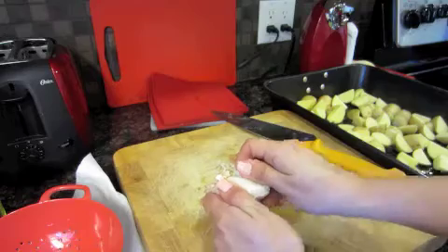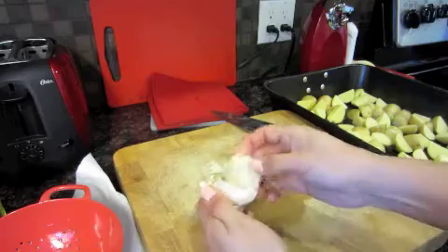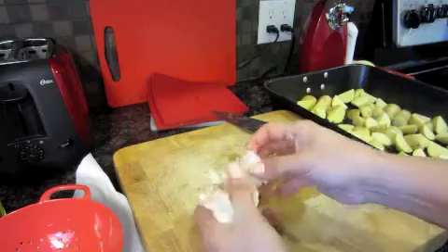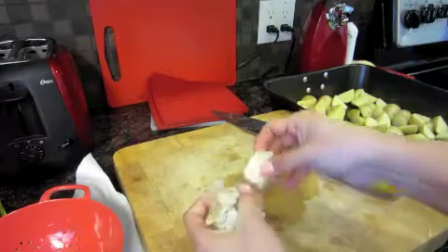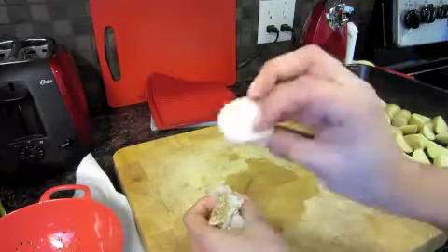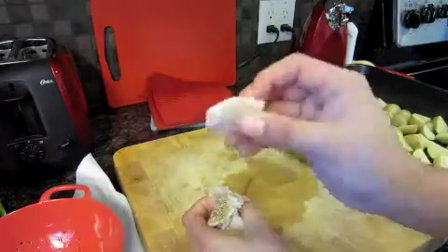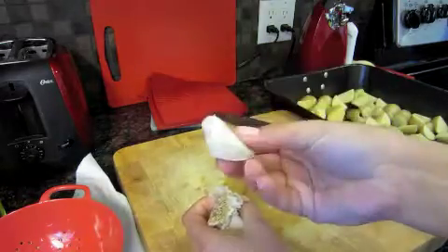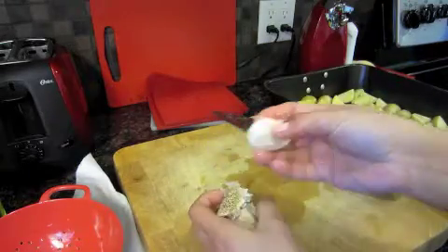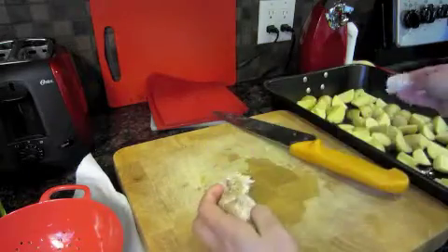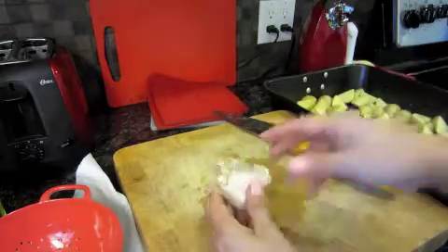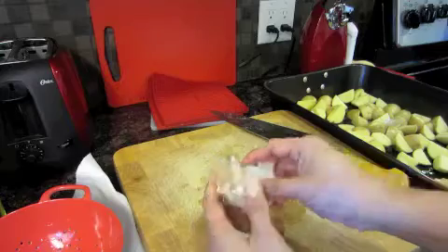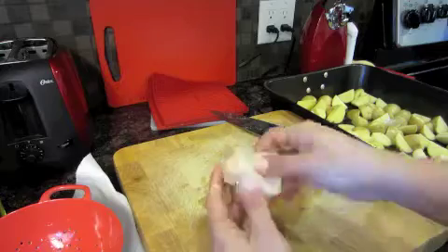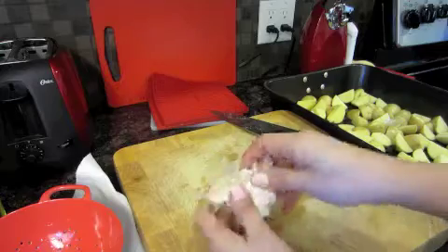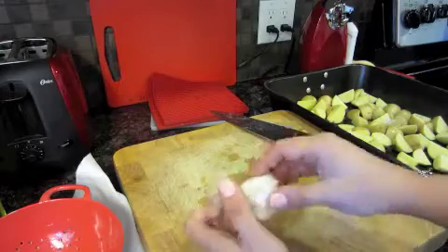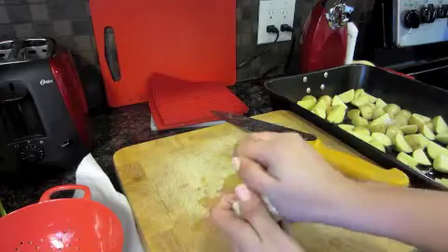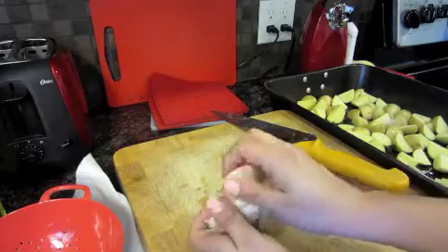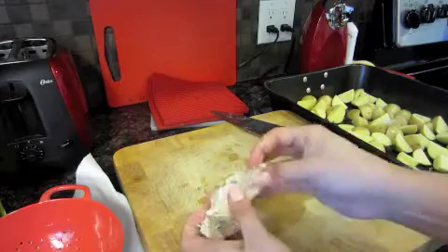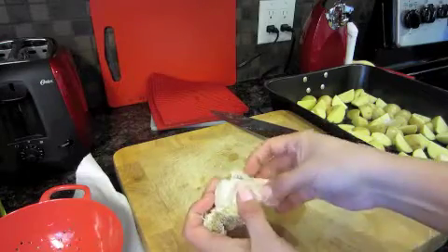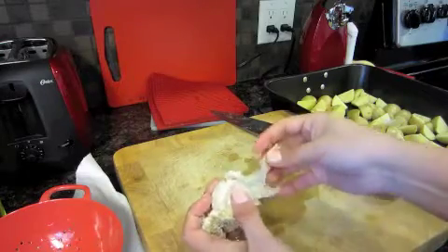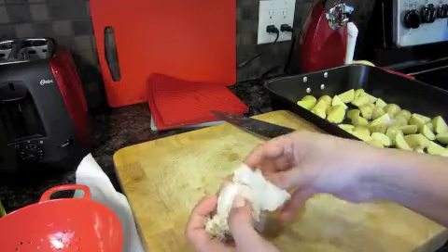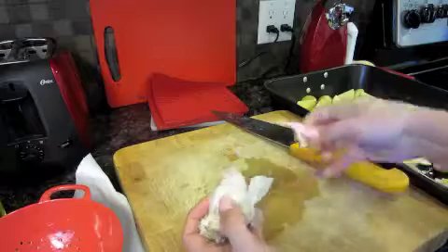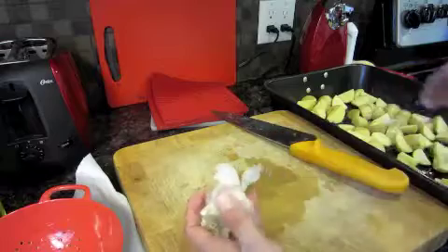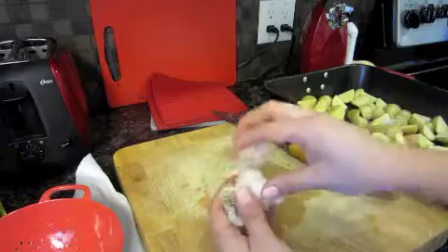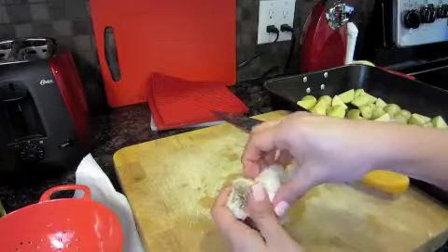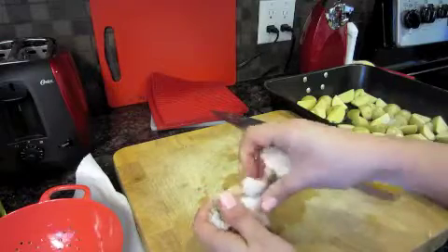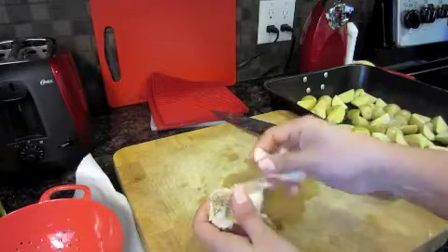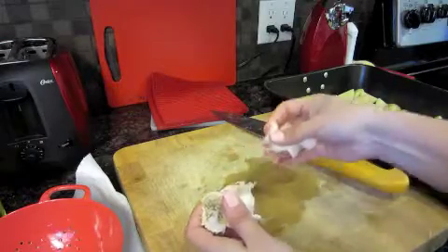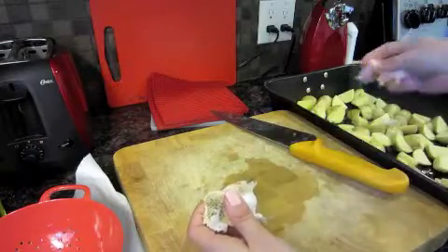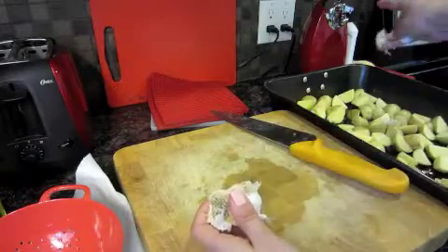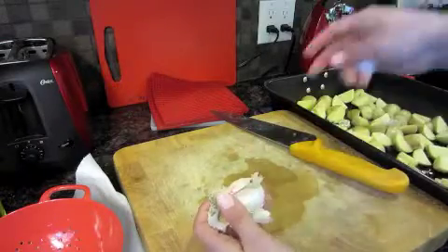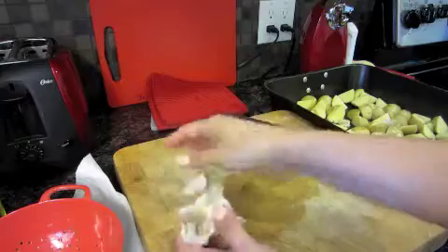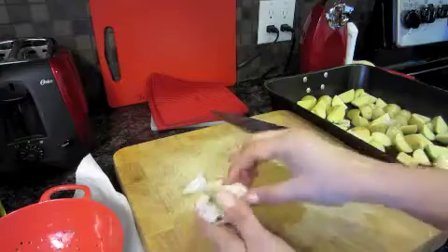After I've chopped up all my potatoes, I'm going to add in some garlic cloves. I like to leave the skin on so that when it roasts at a high temperature it will not burn, because burned garlic does not taste good at all.